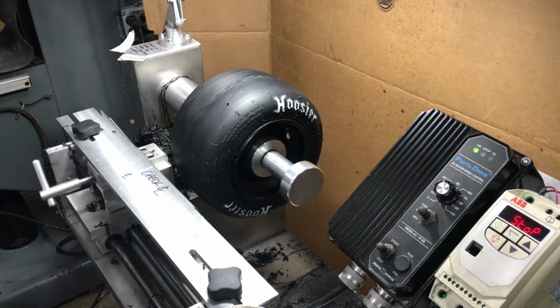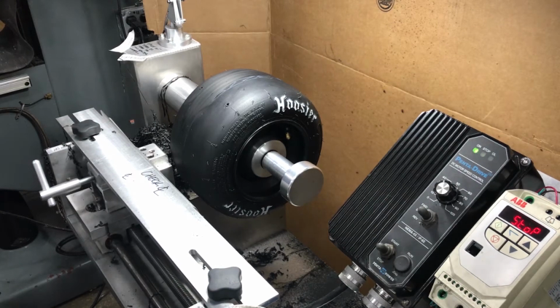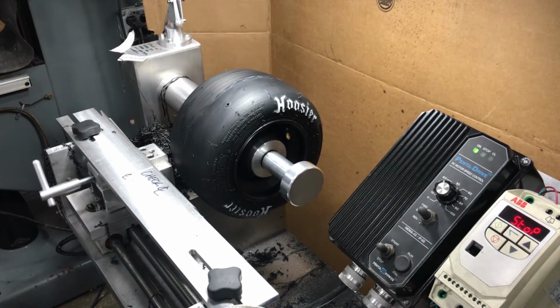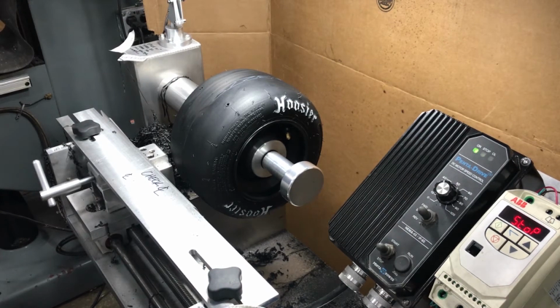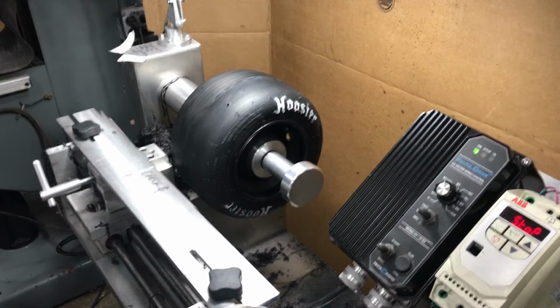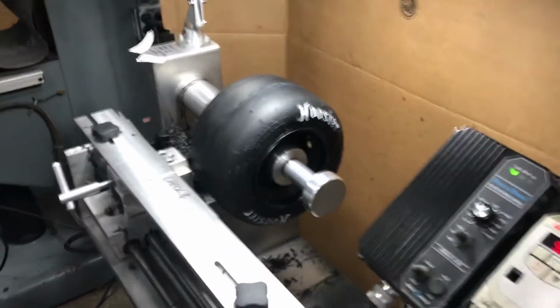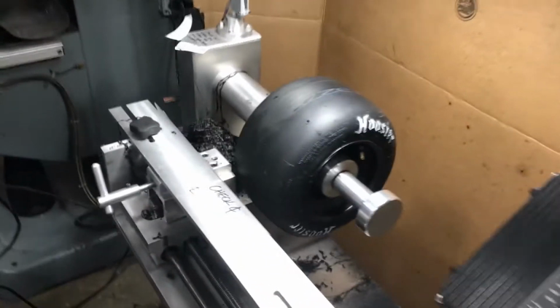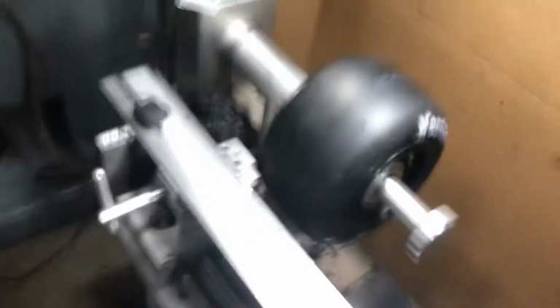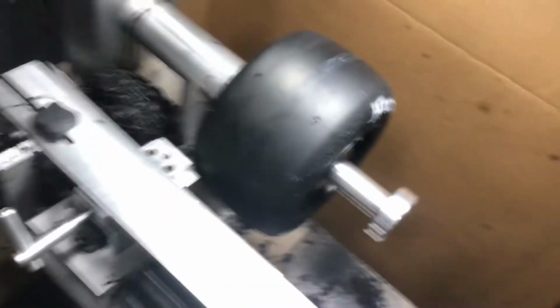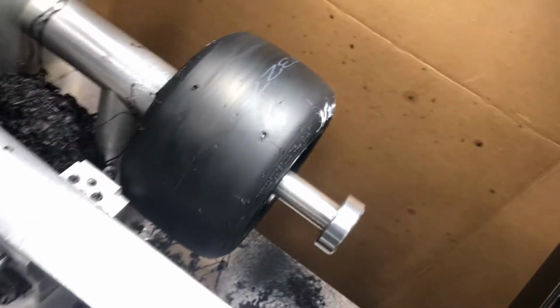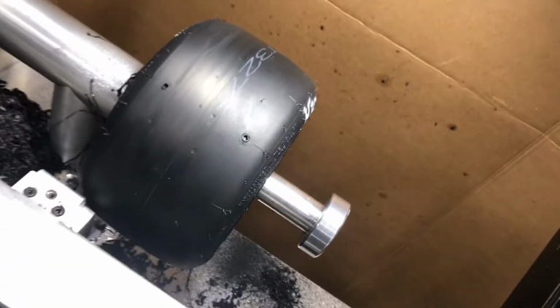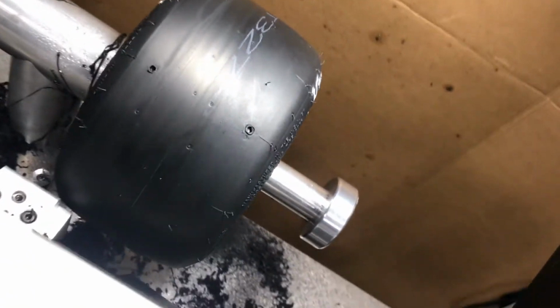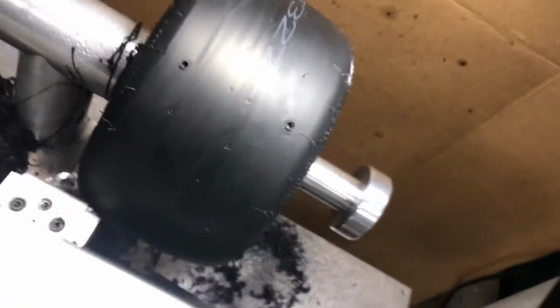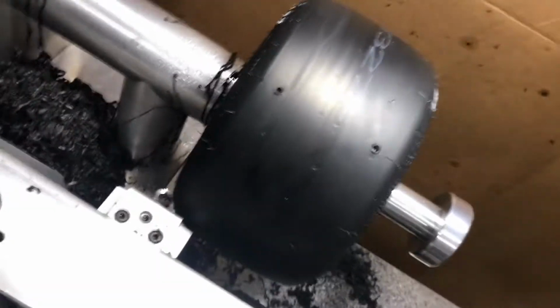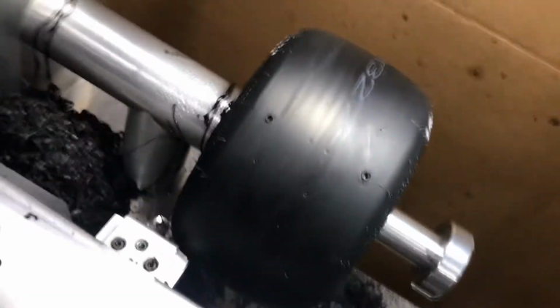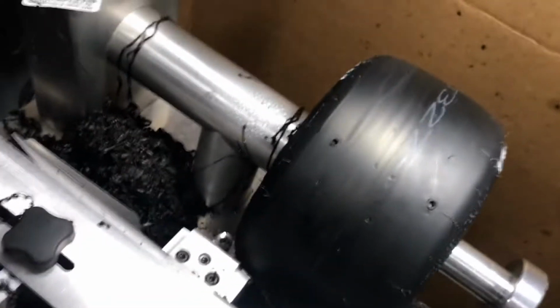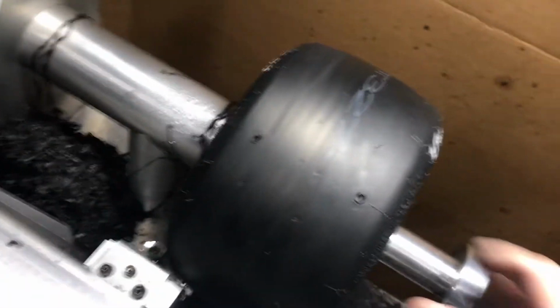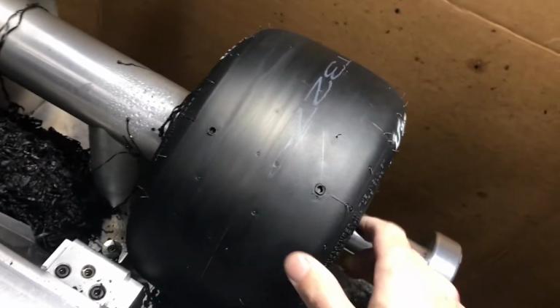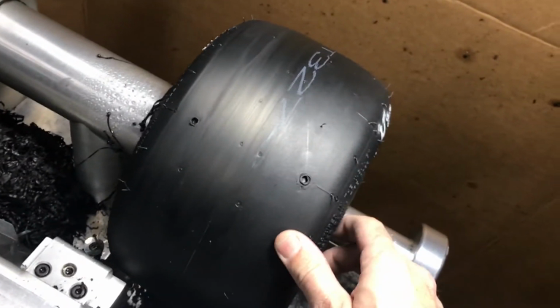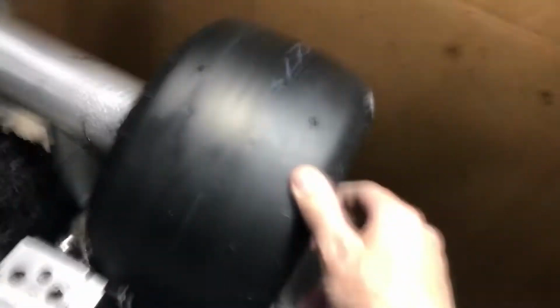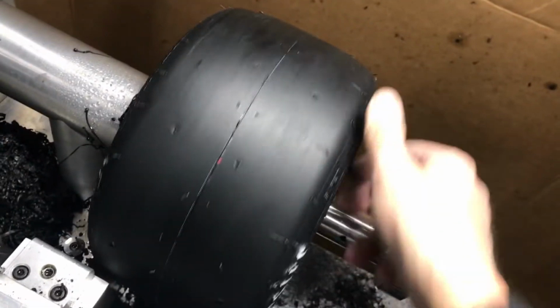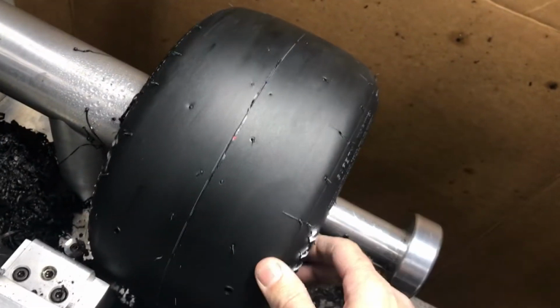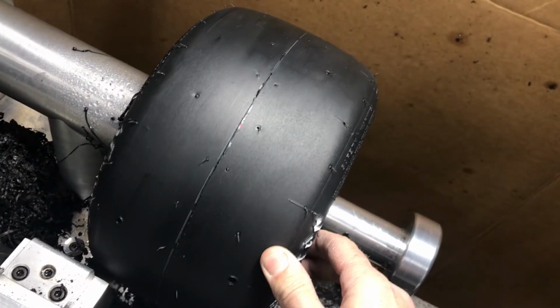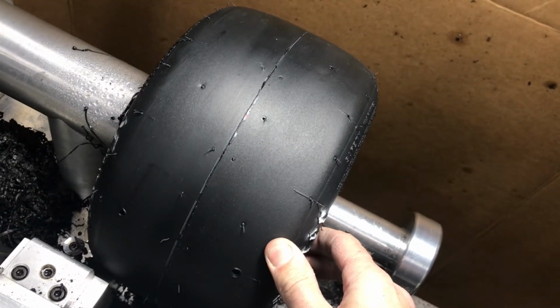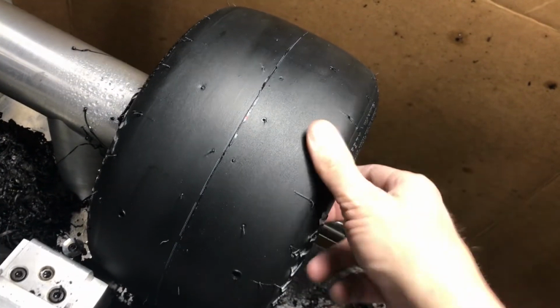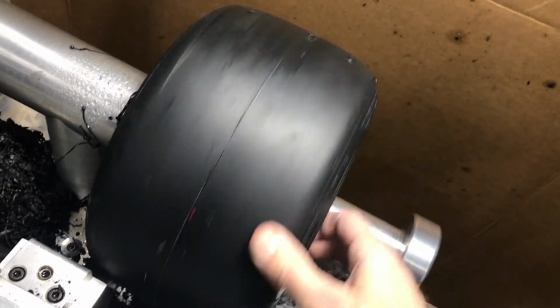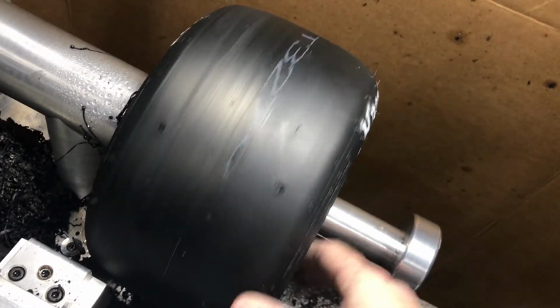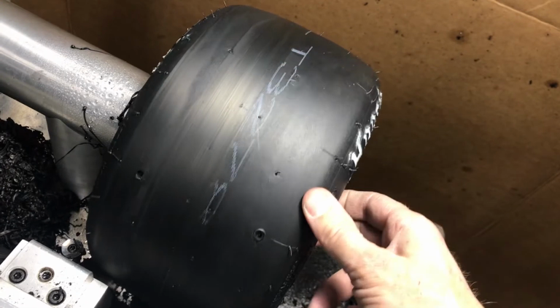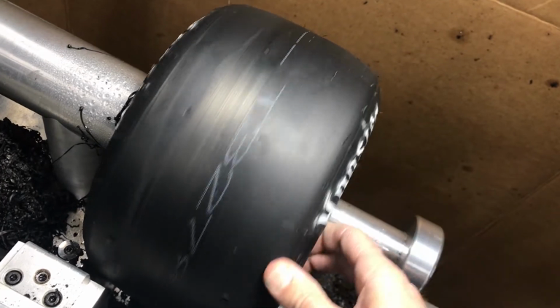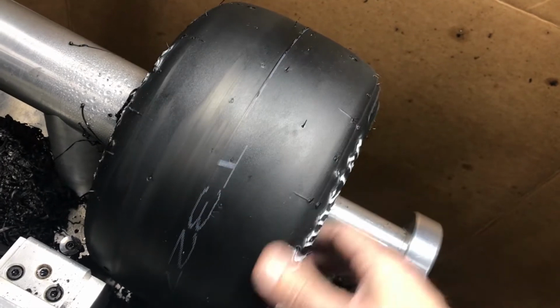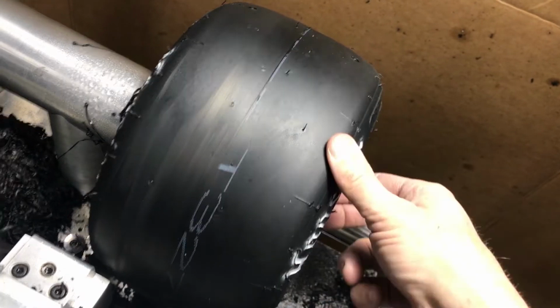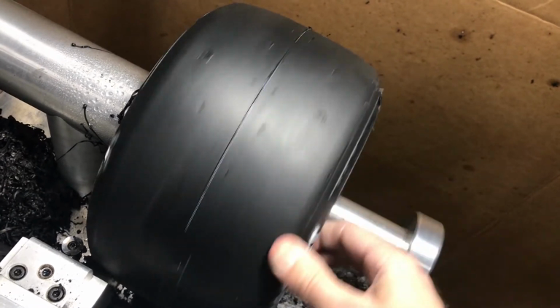Right here we barely took any off, but you can see where there's a shiny spot and a dull spot — there's no cut there. And right there, that's all cut.